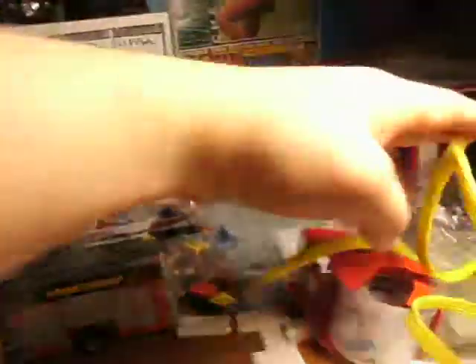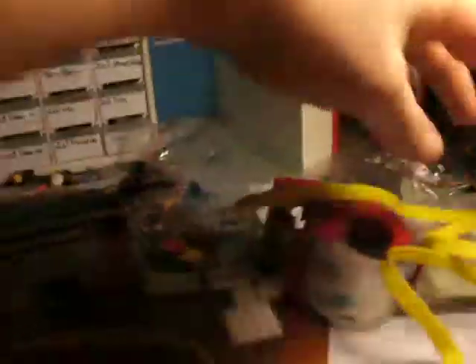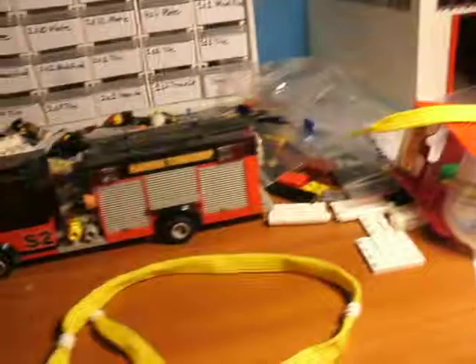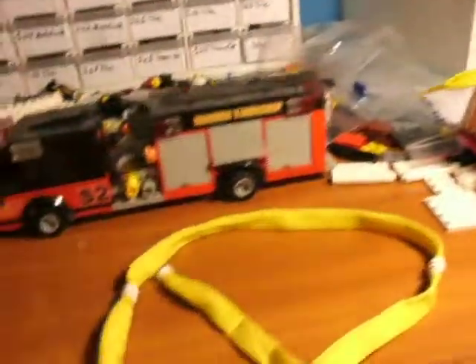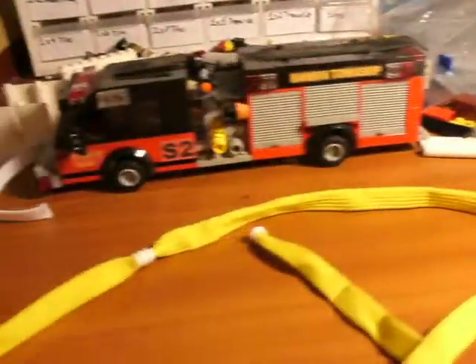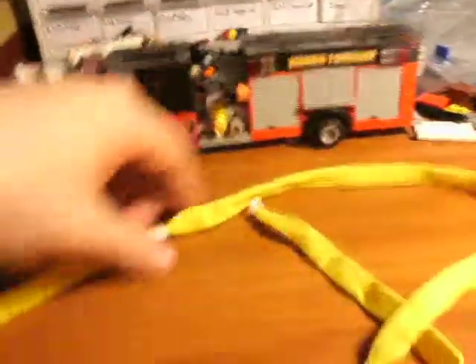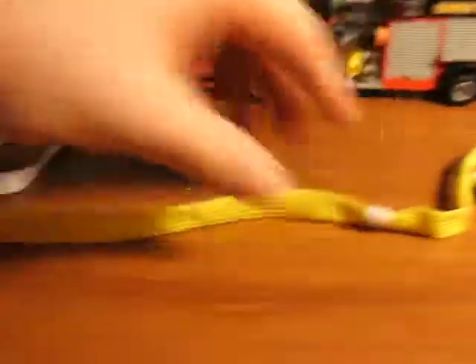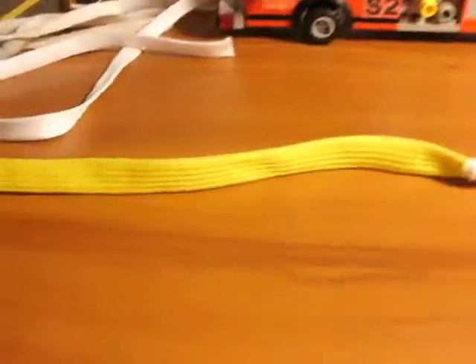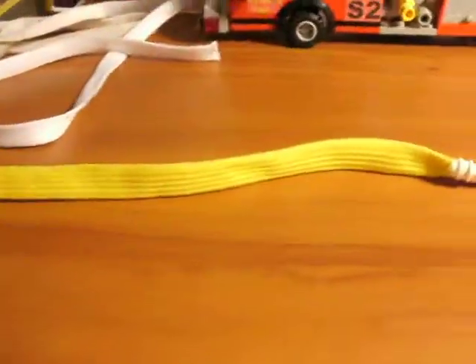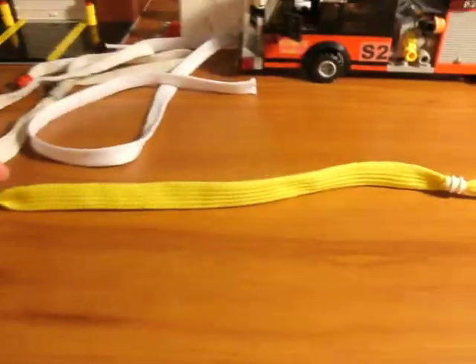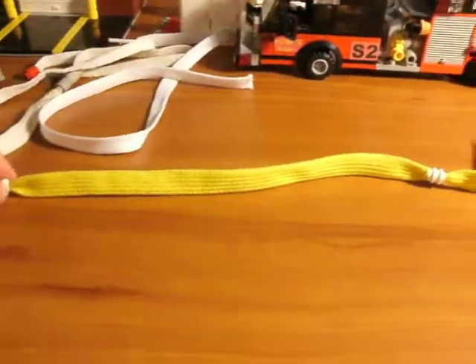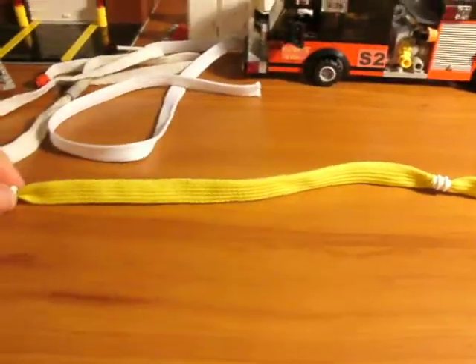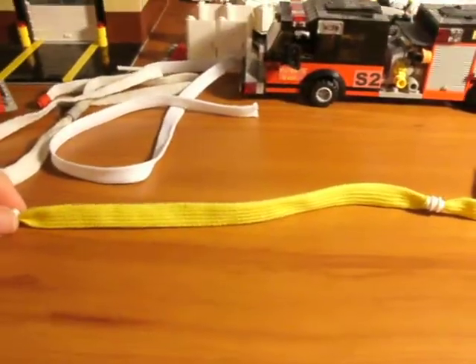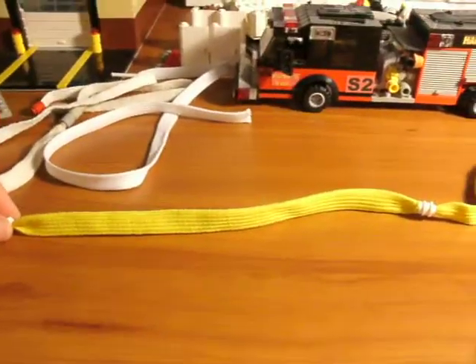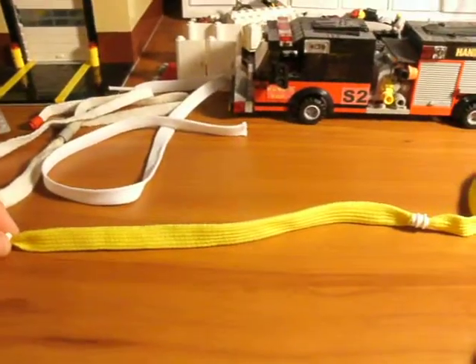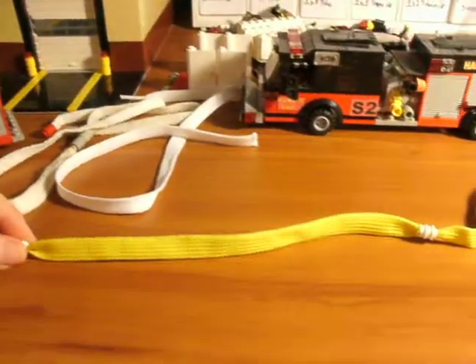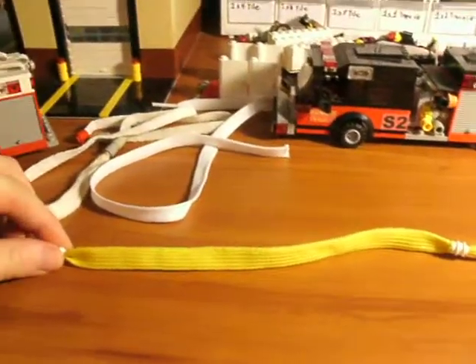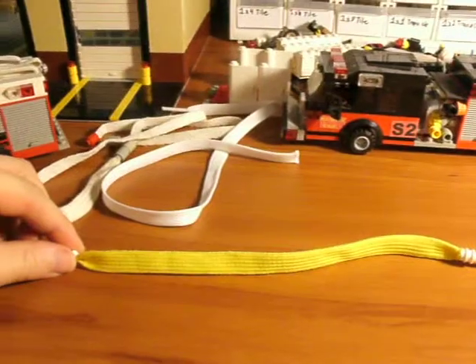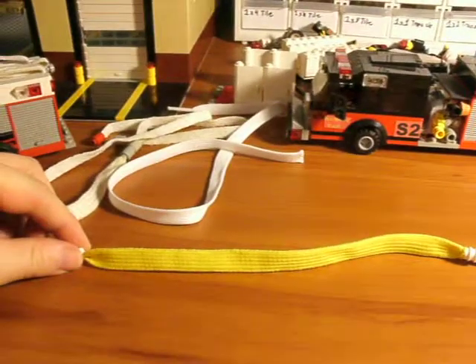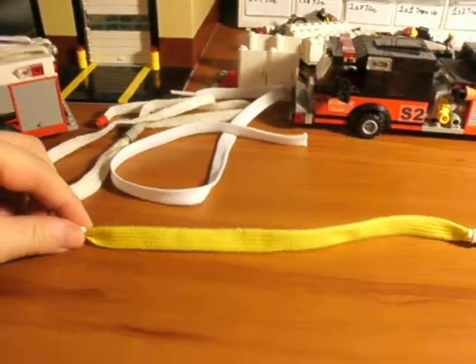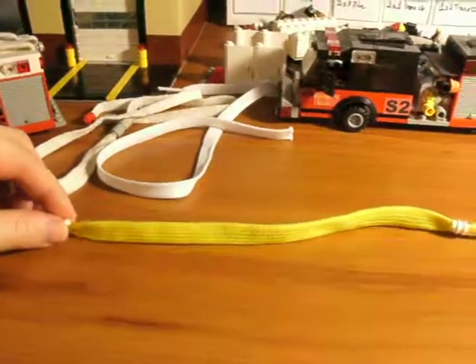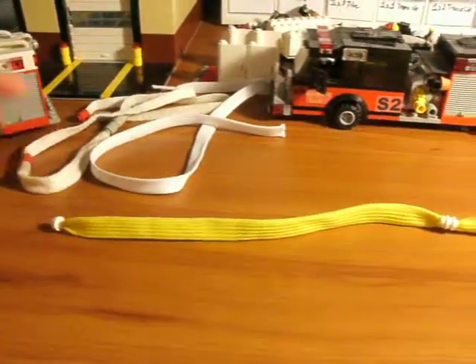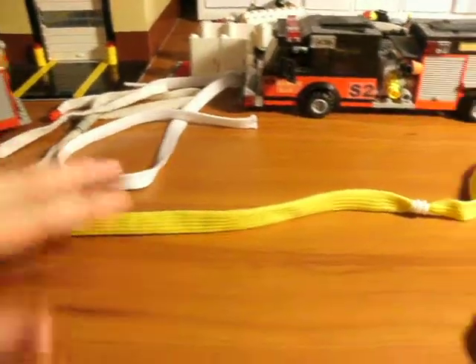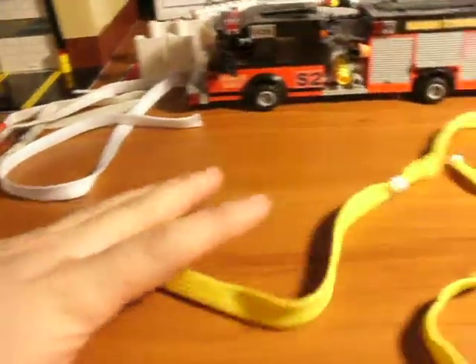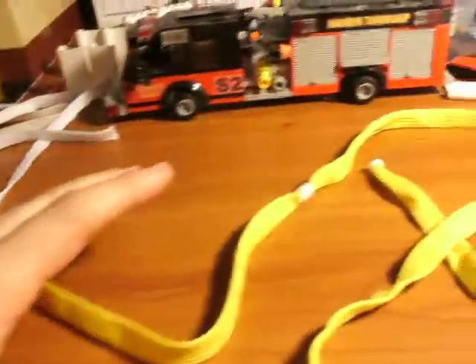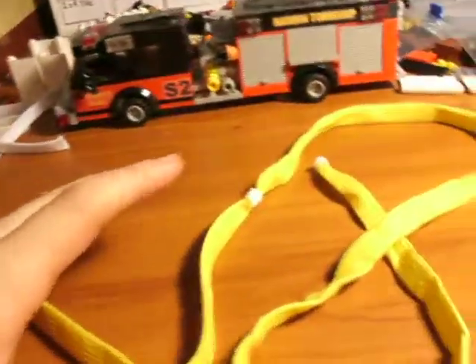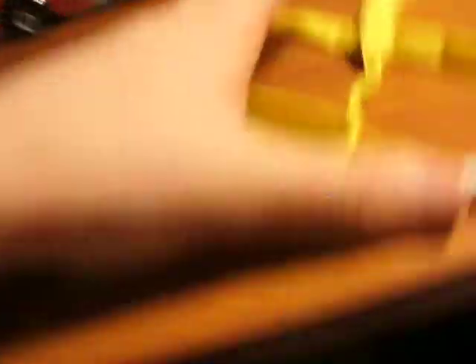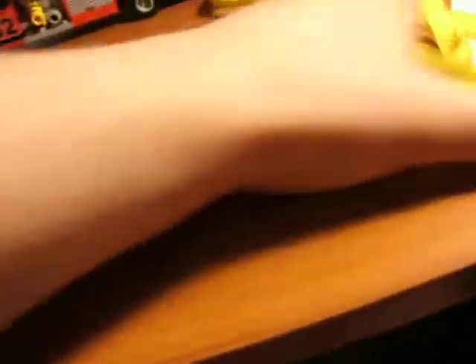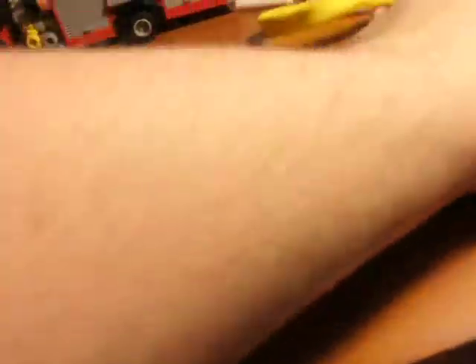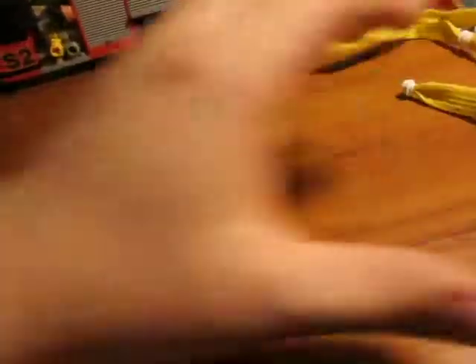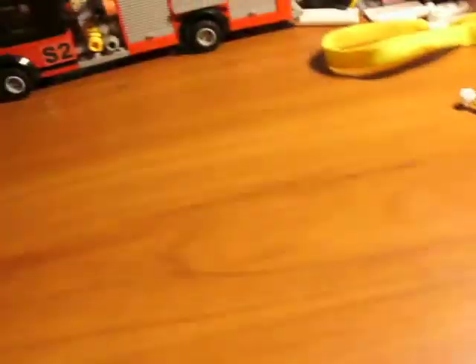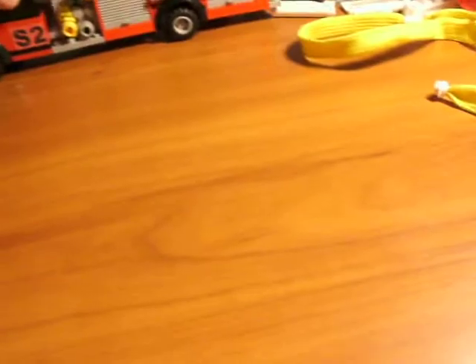I usually cut them to about 10 inches long, try to make each one 10 inches. That worked out pretty well — it looks nice.